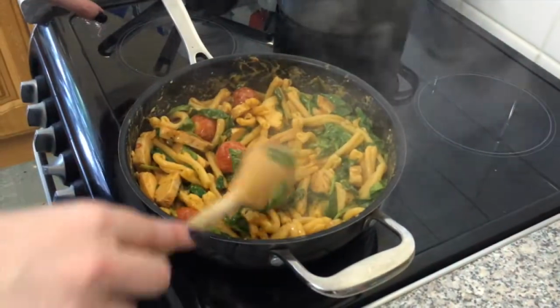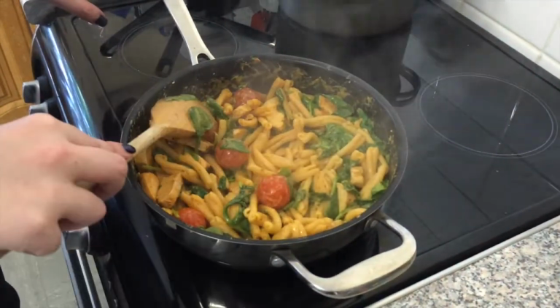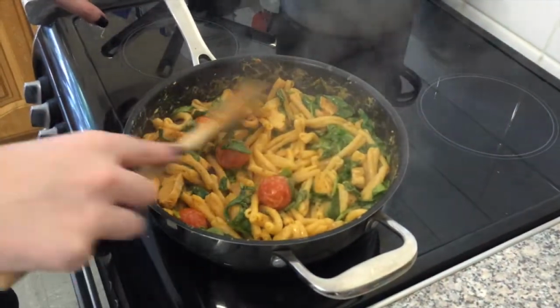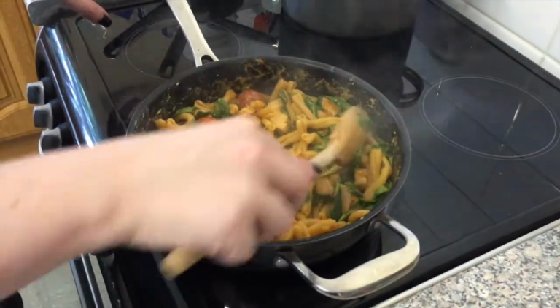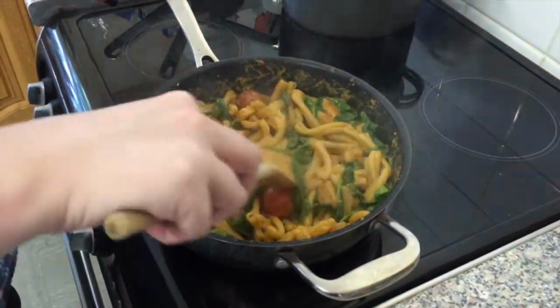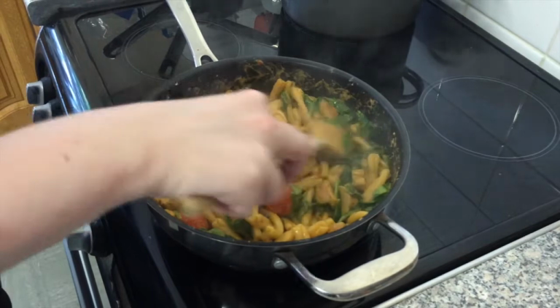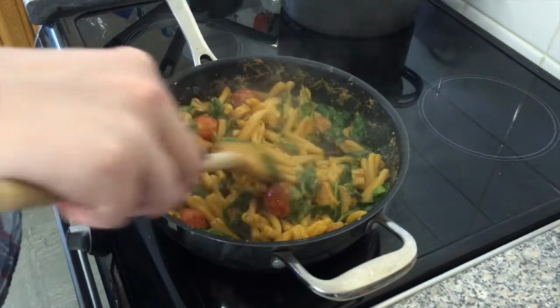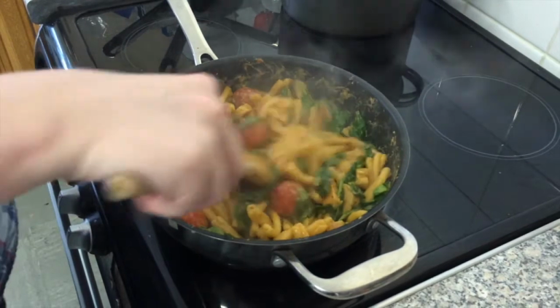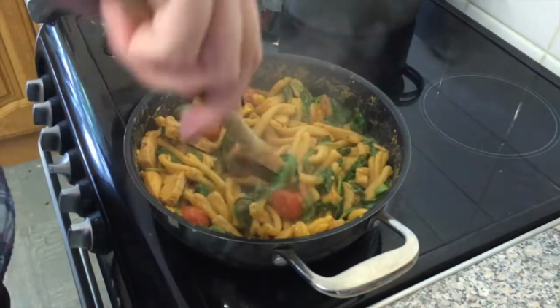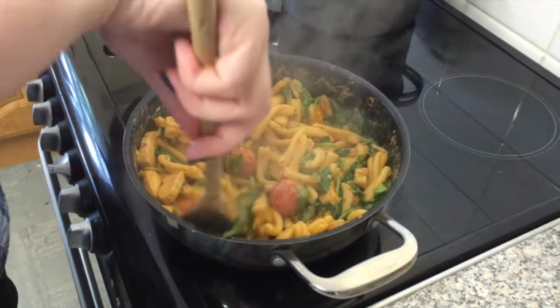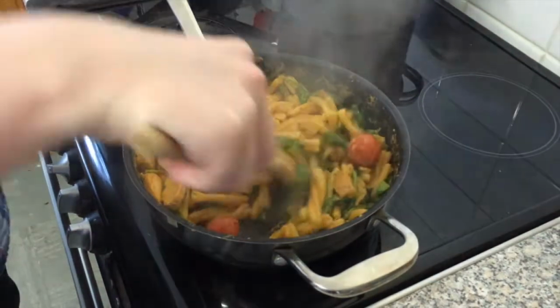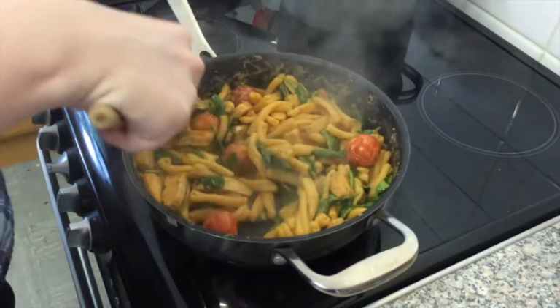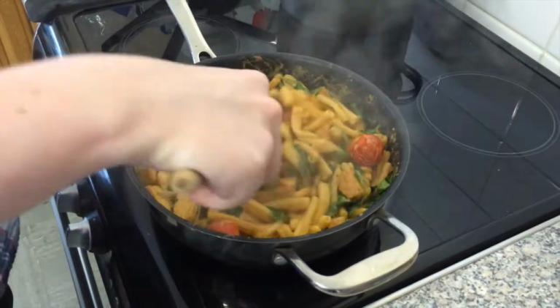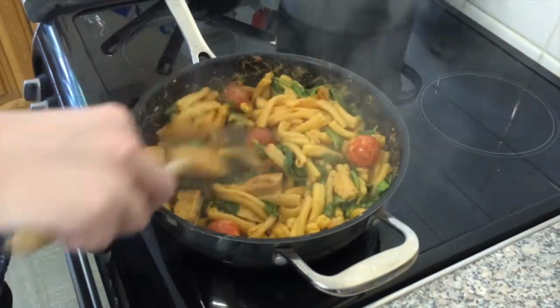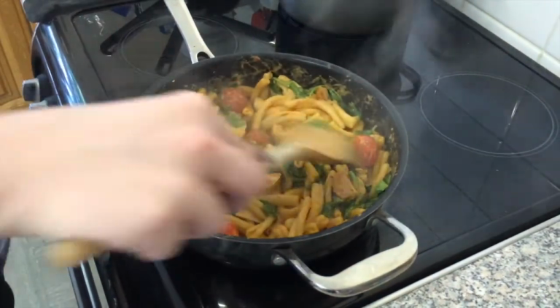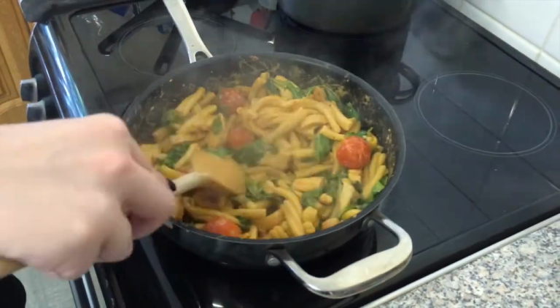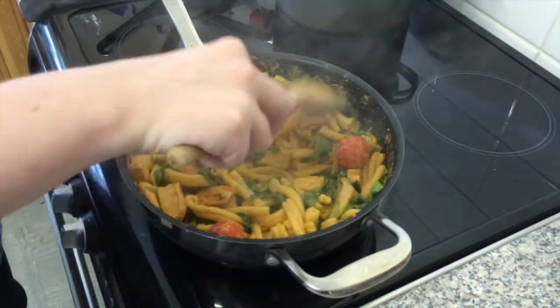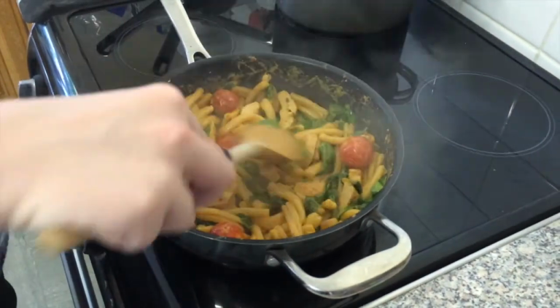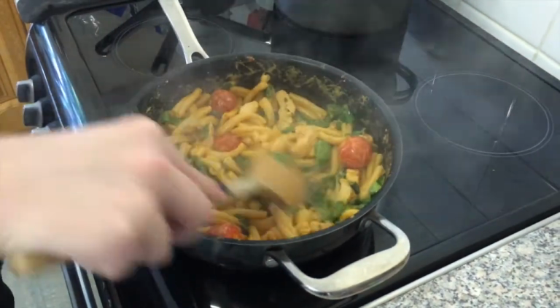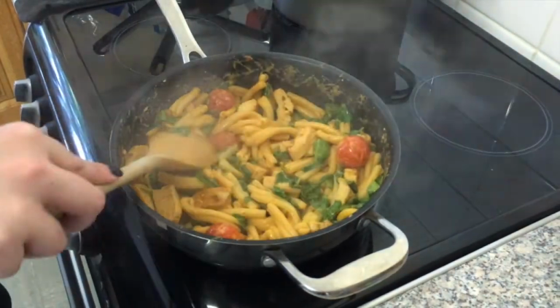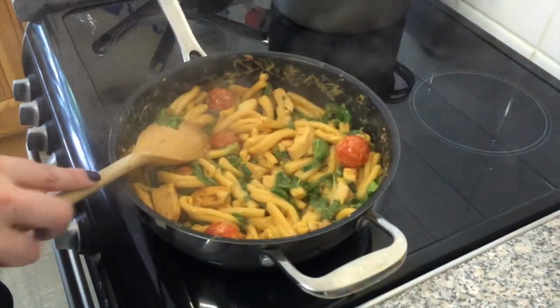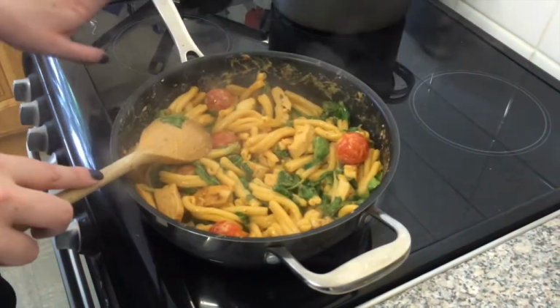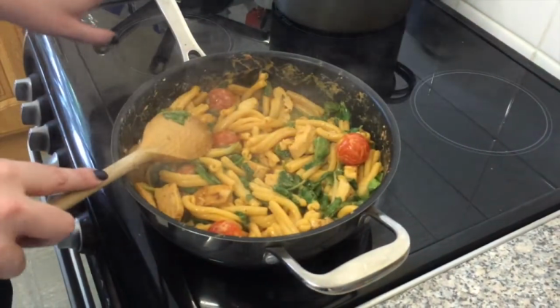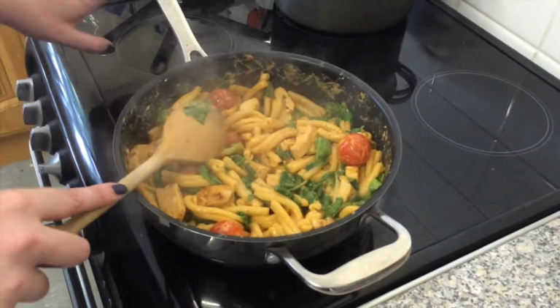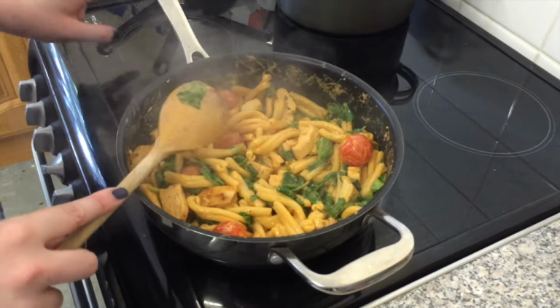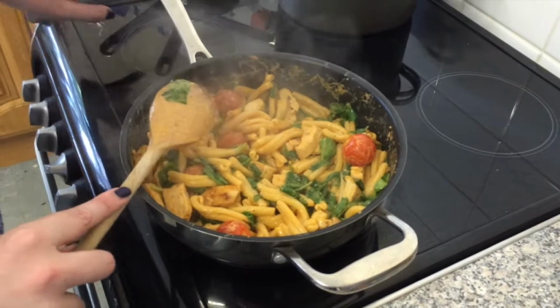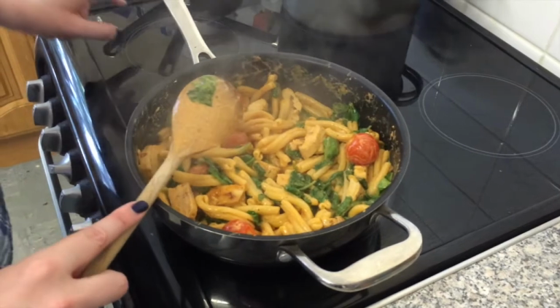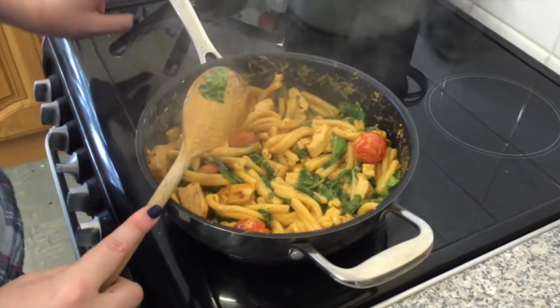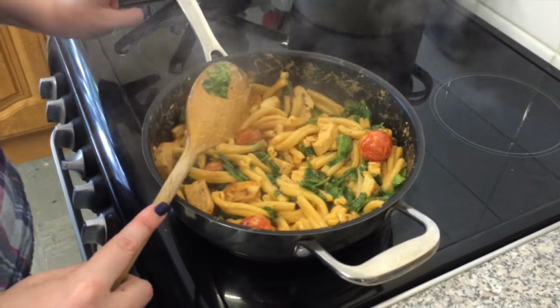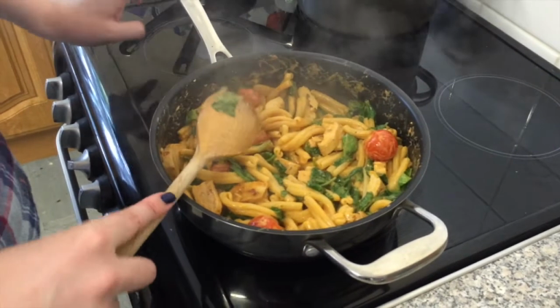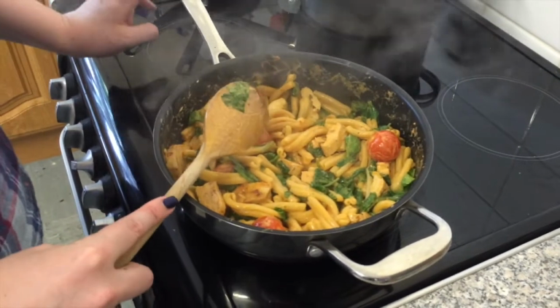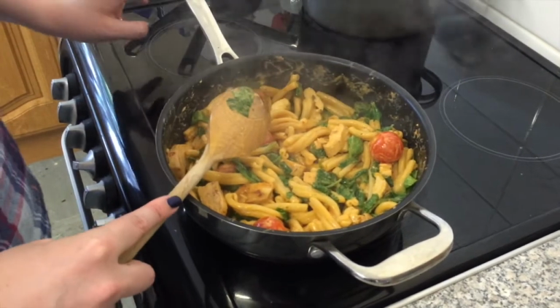The spinach has all wilted down and kind of disappeared into the sauce — and that's it. It's done. Ready to serve.